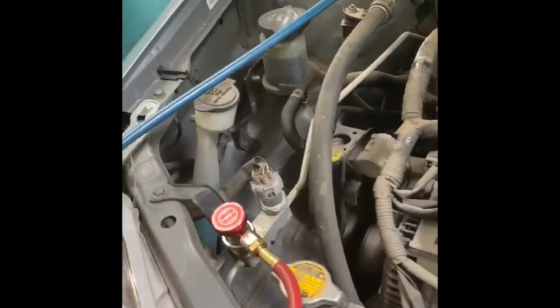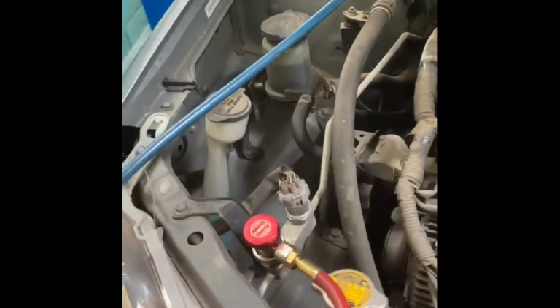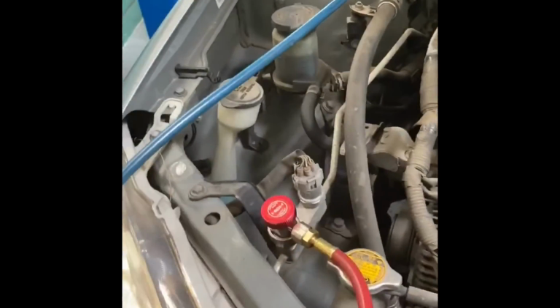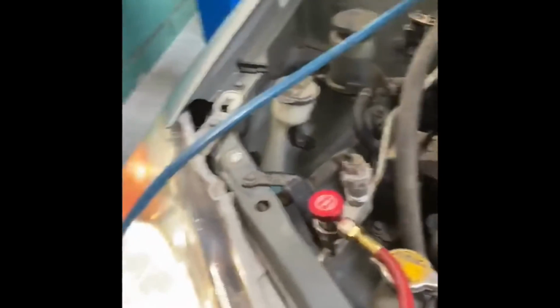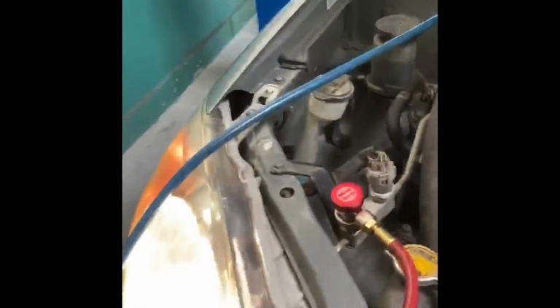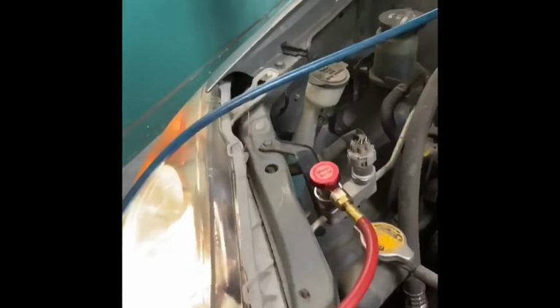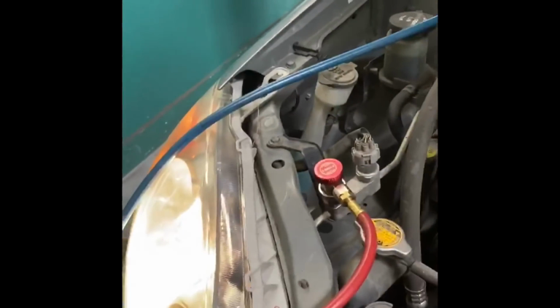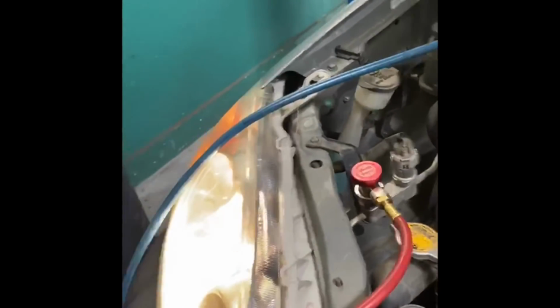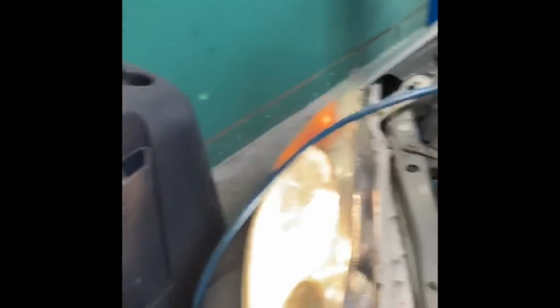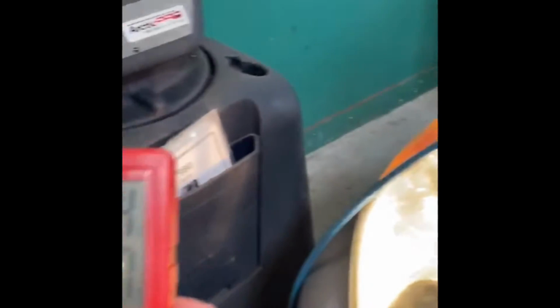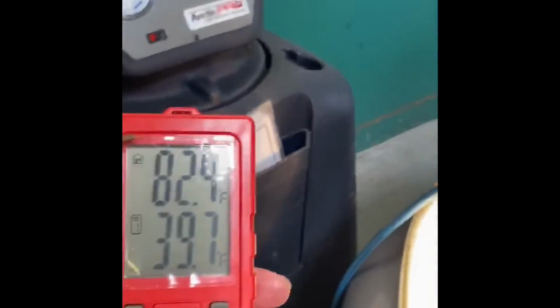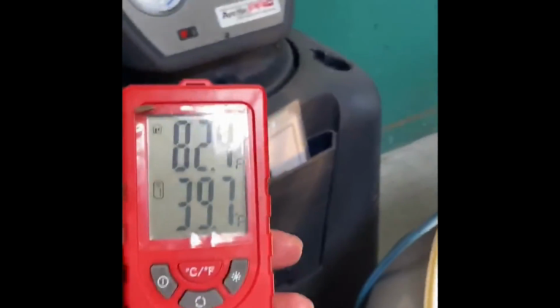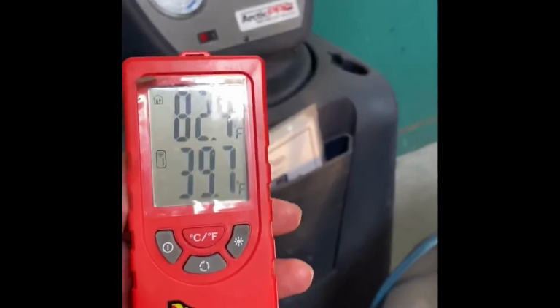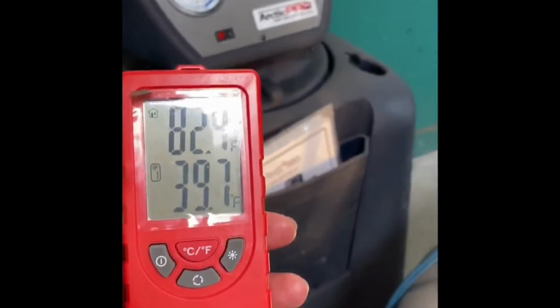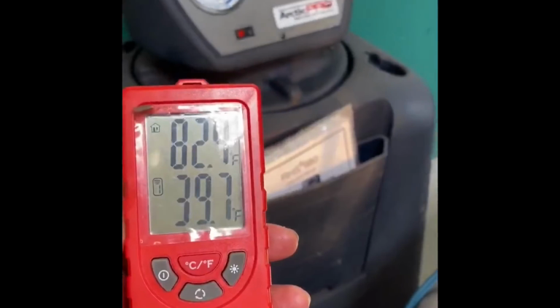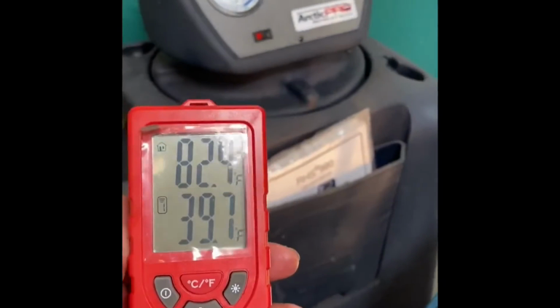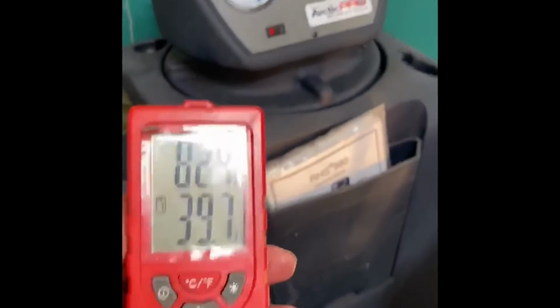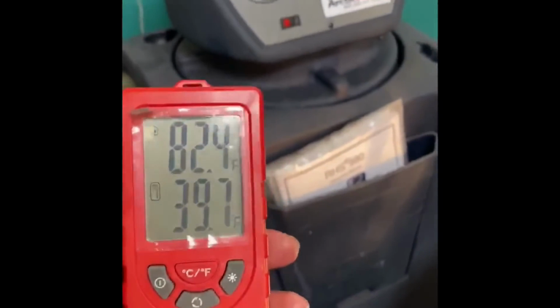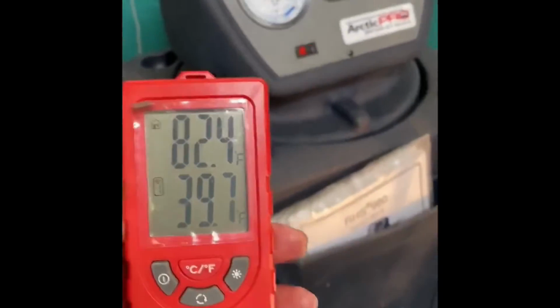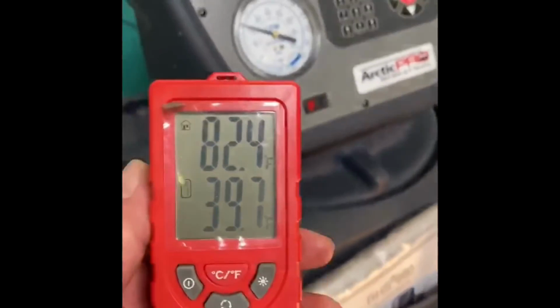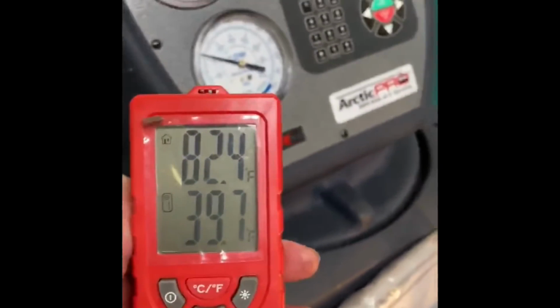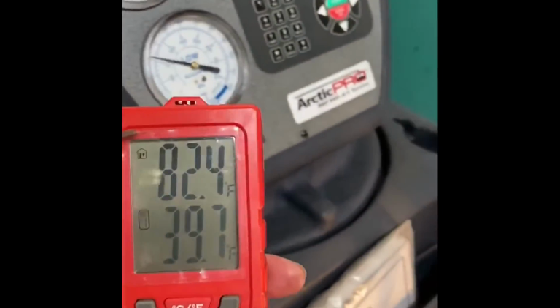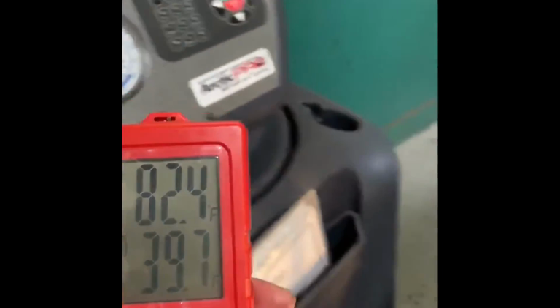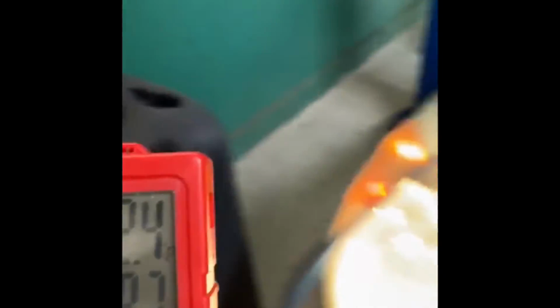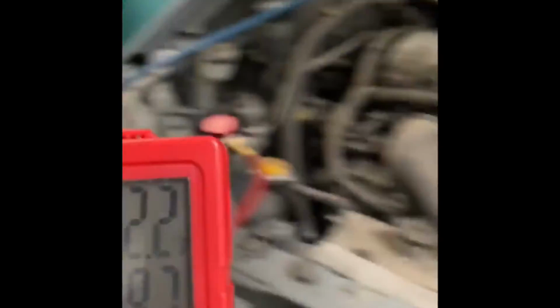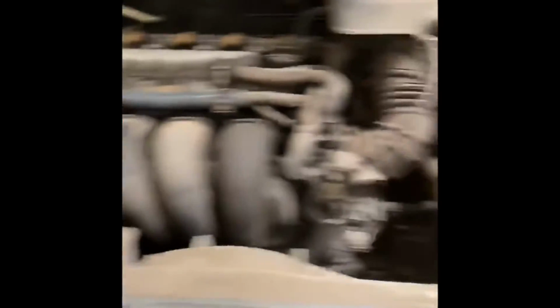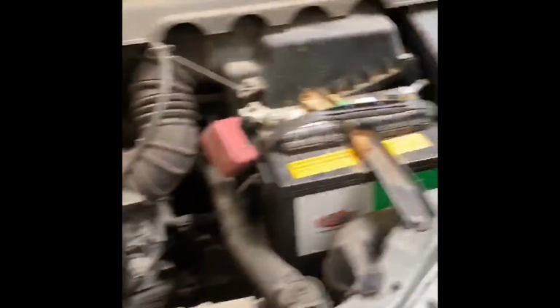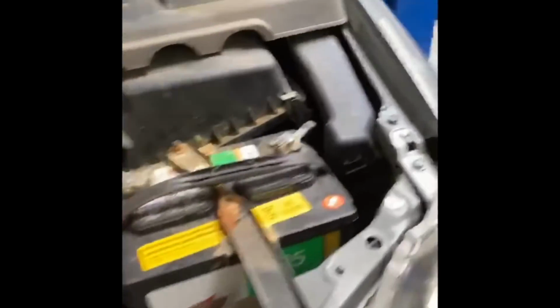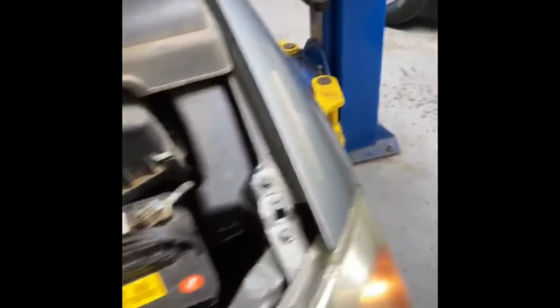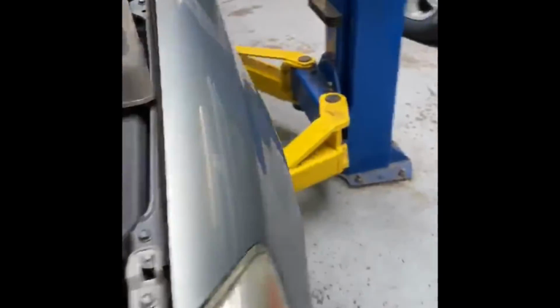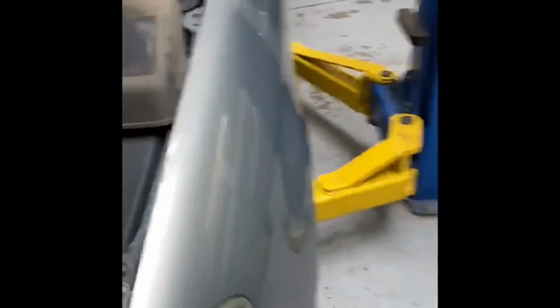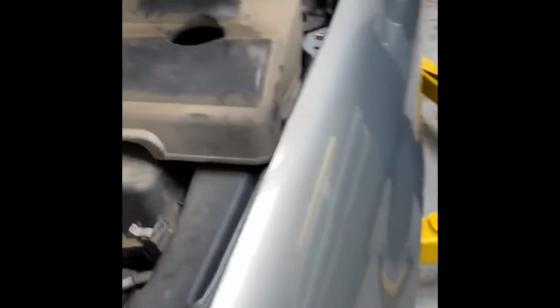As you can see, we got about 5 to 6 degrees colder, and that's going to be enough for the customer to be comfortable.